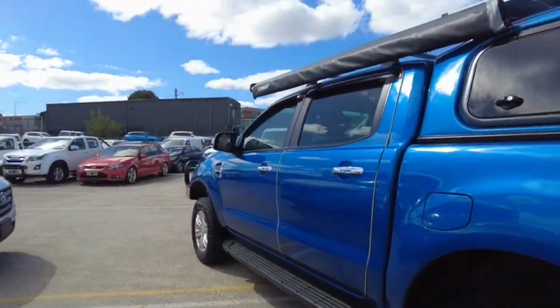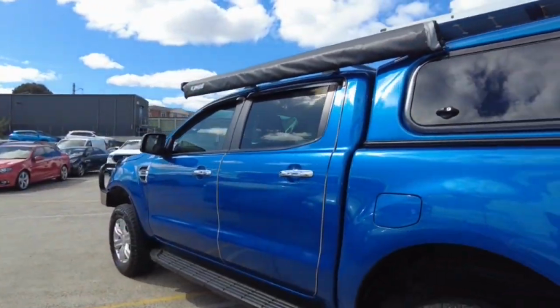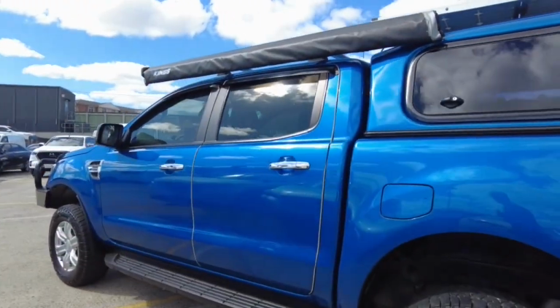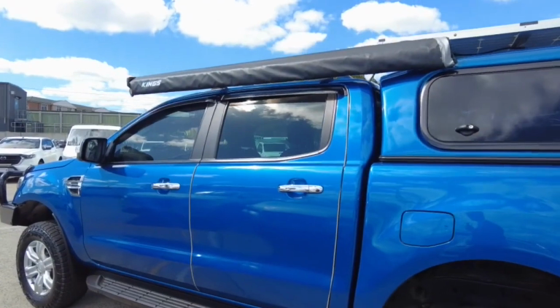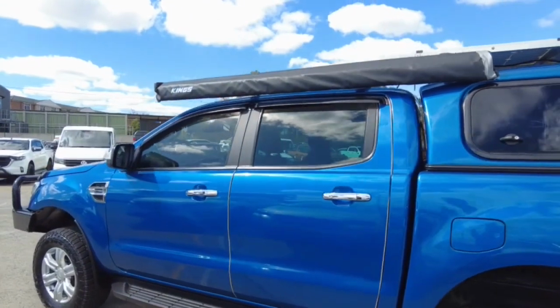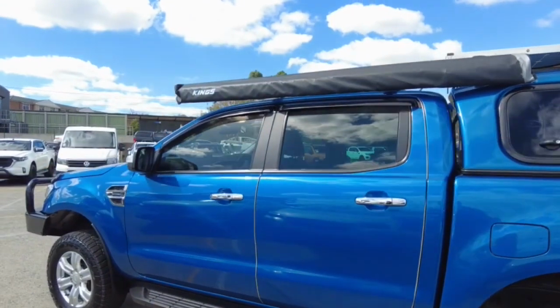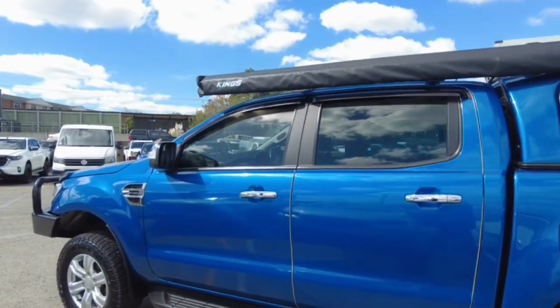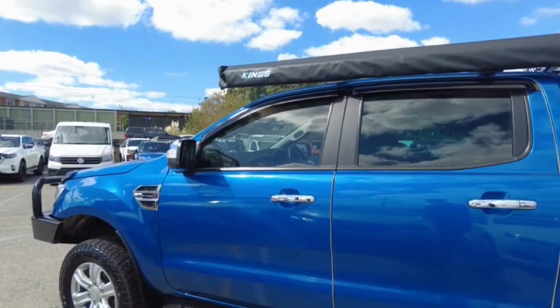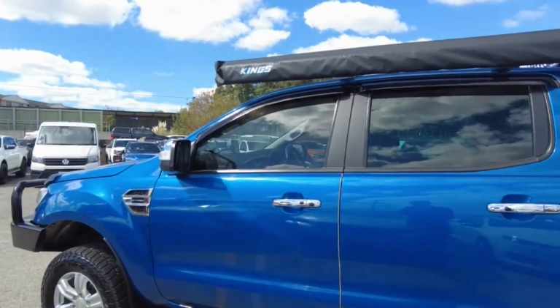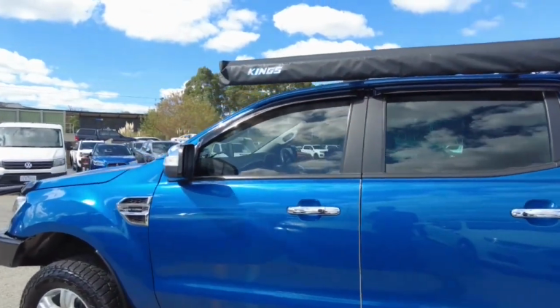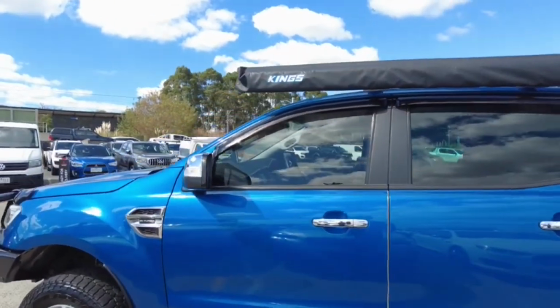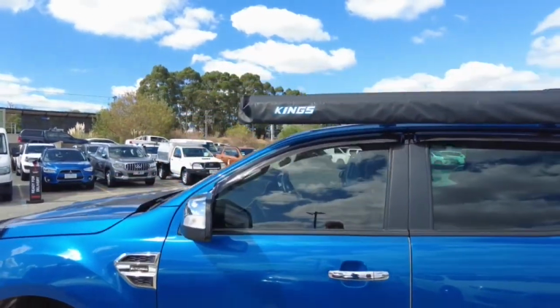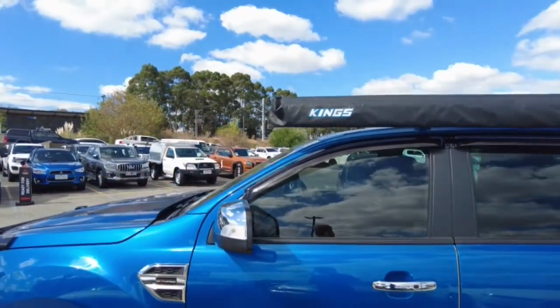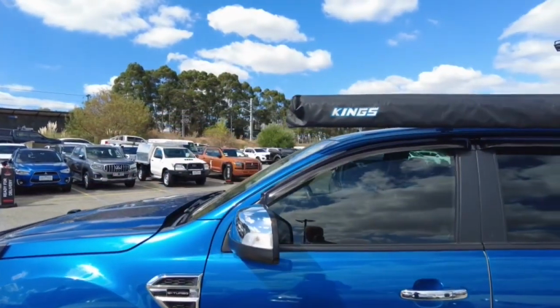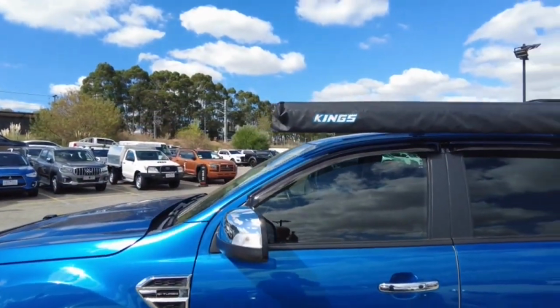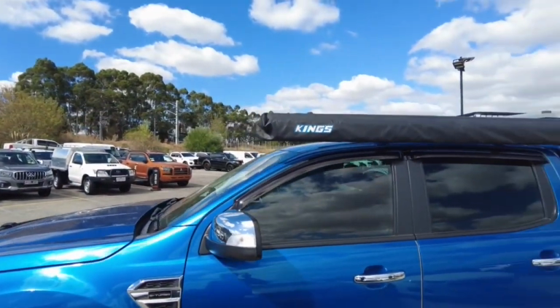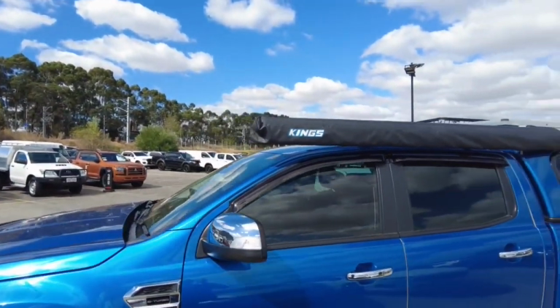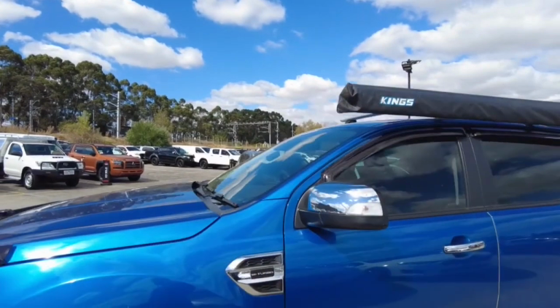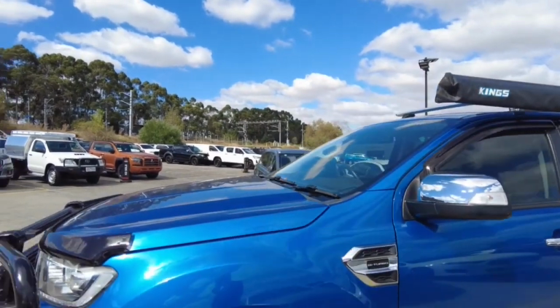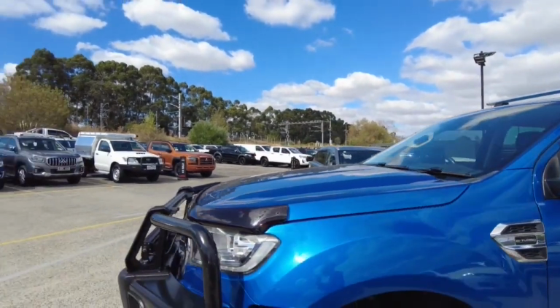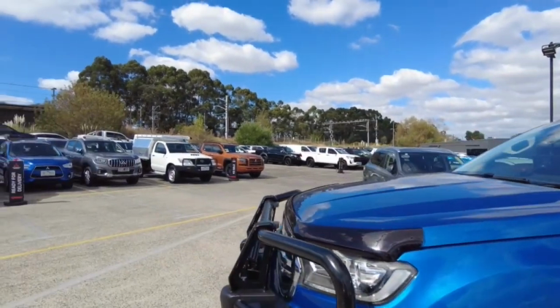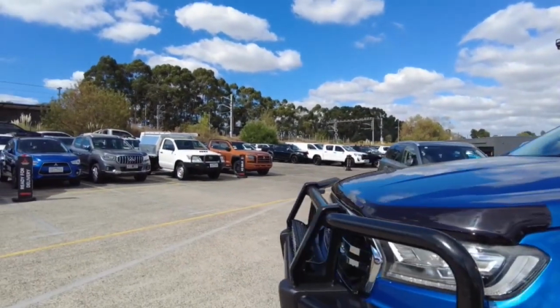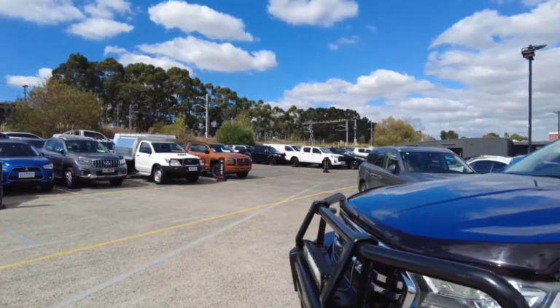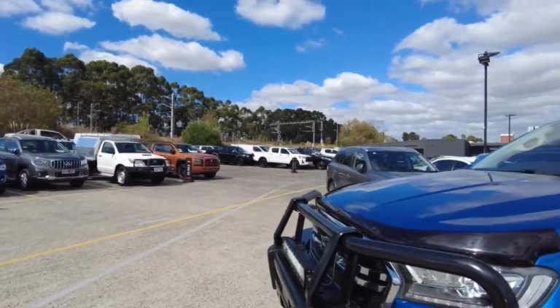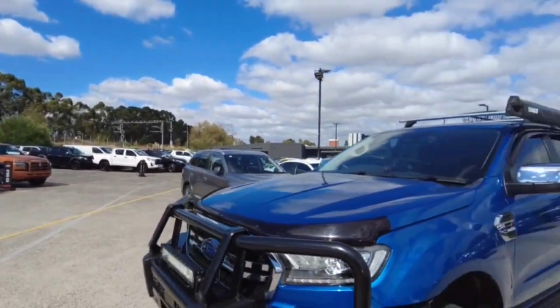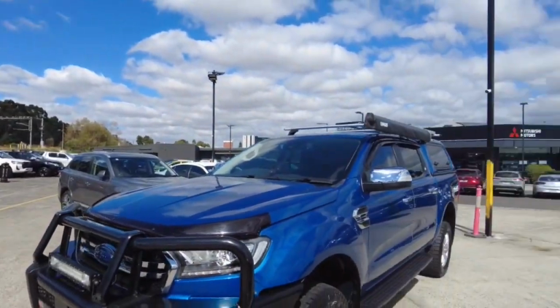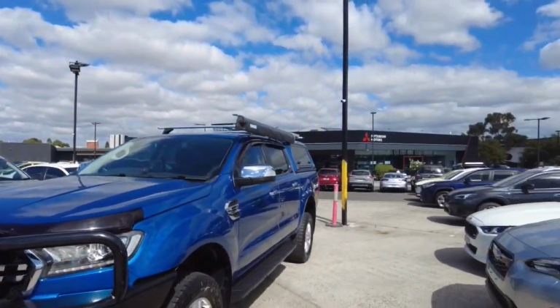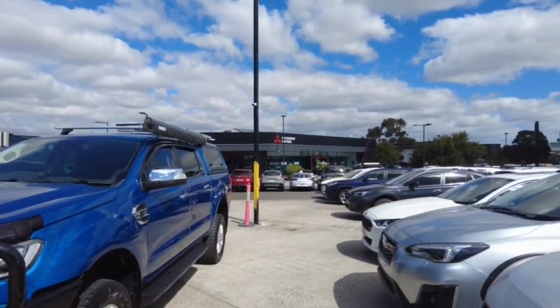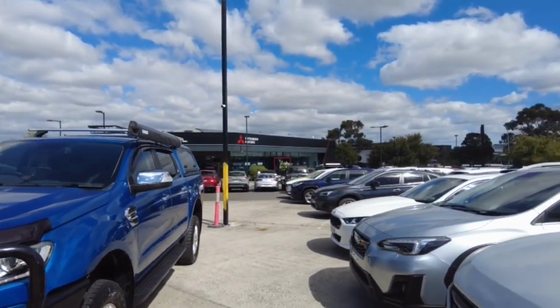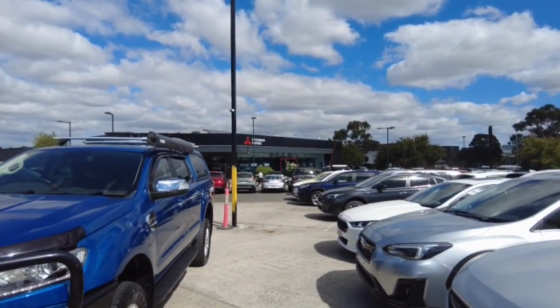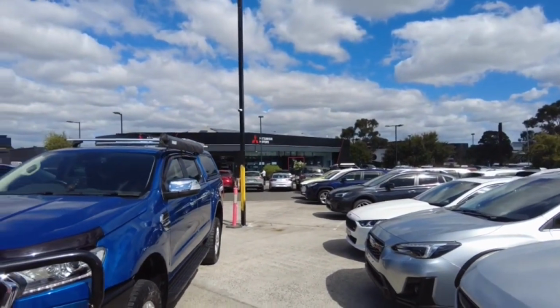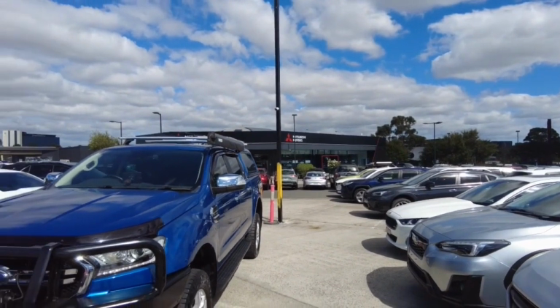Continuing the walk around the car, we can still see the great condition the car presents itself in, and it even has an awning. Overall this car is an off-road beast — it's going to take anything you throw at it.